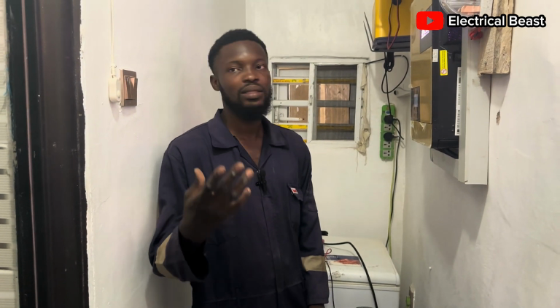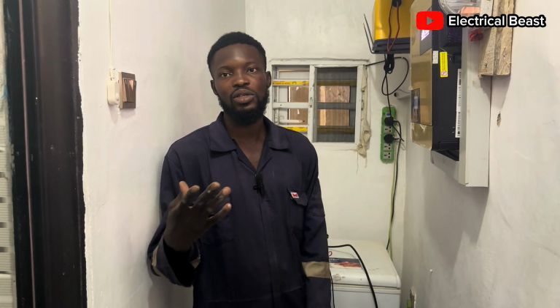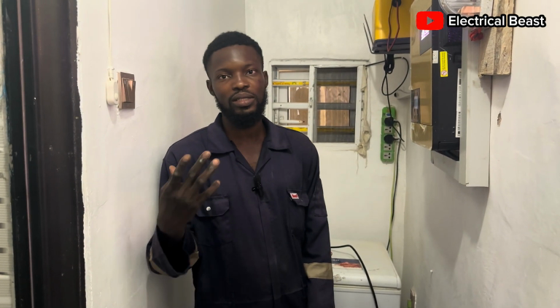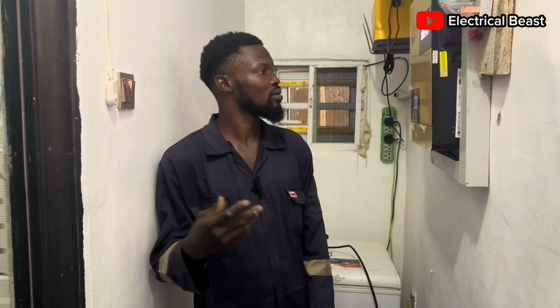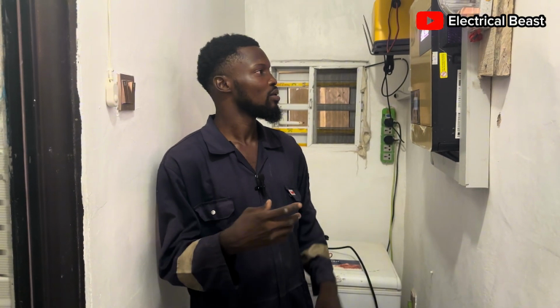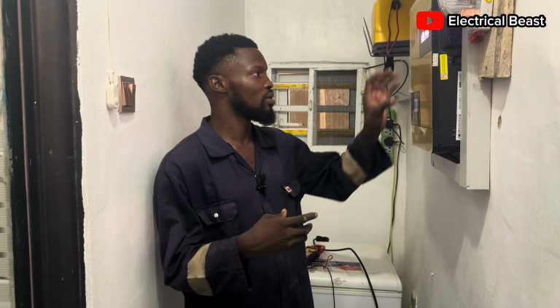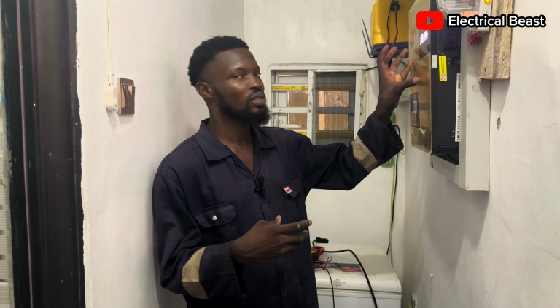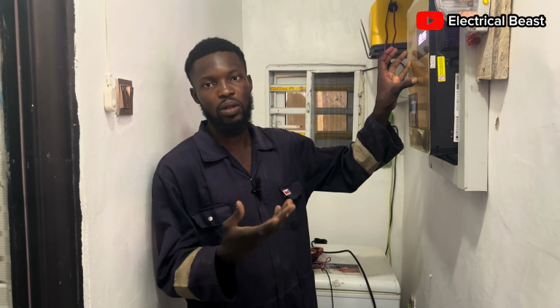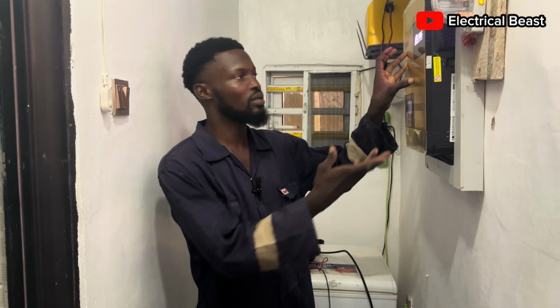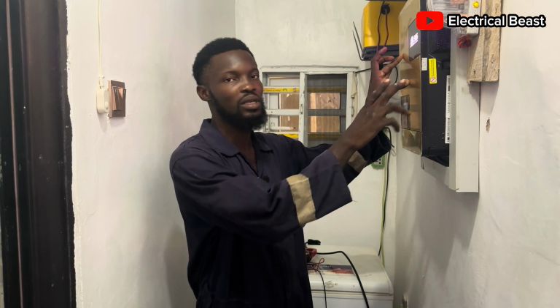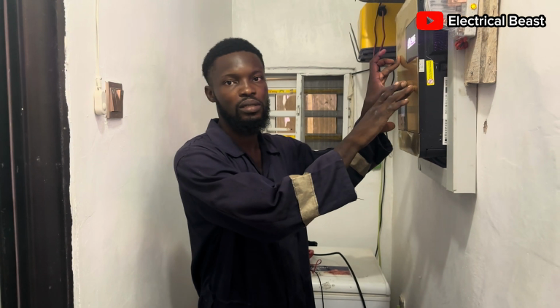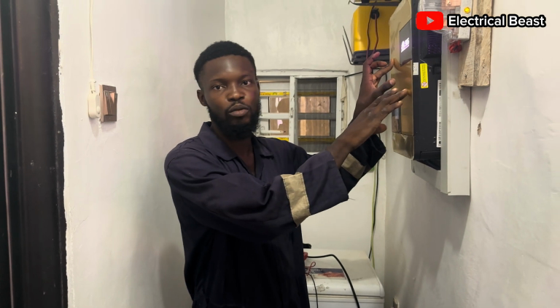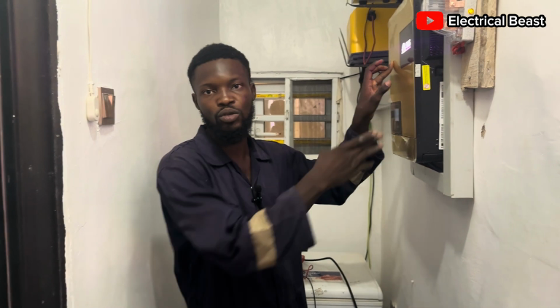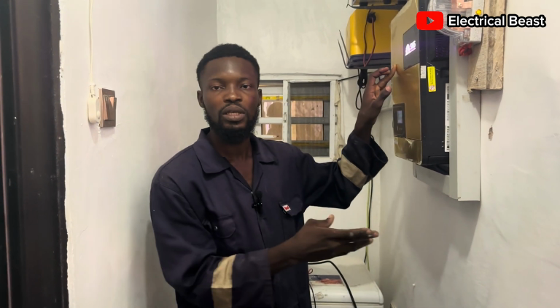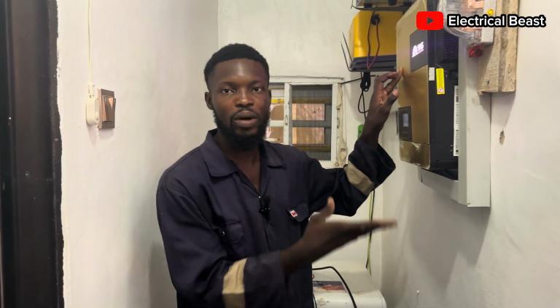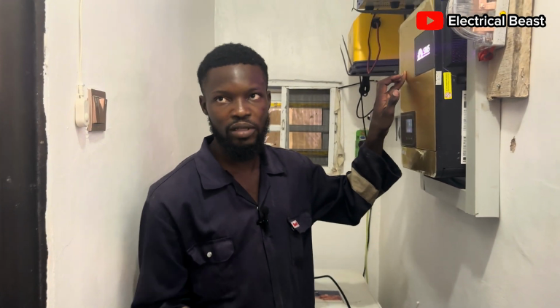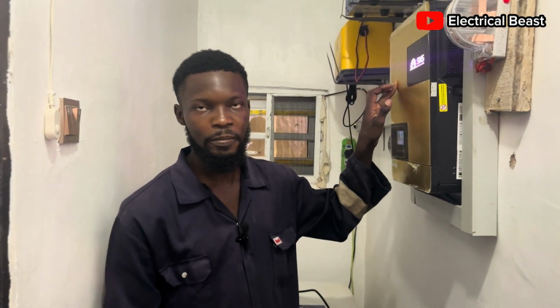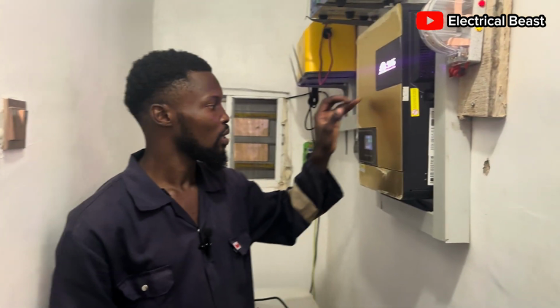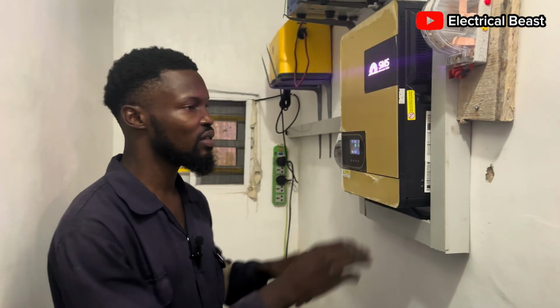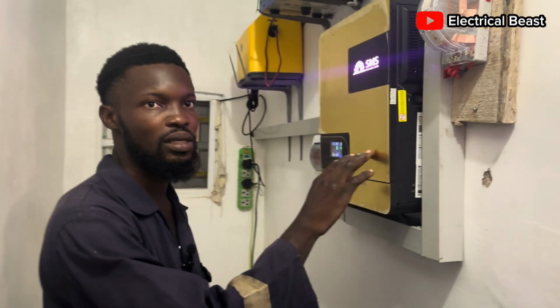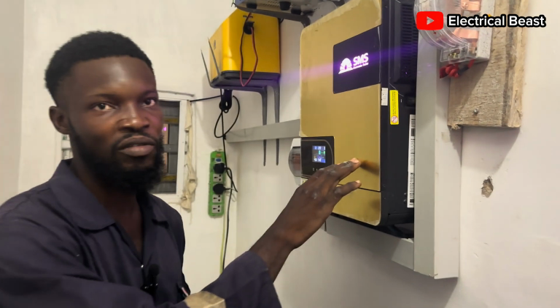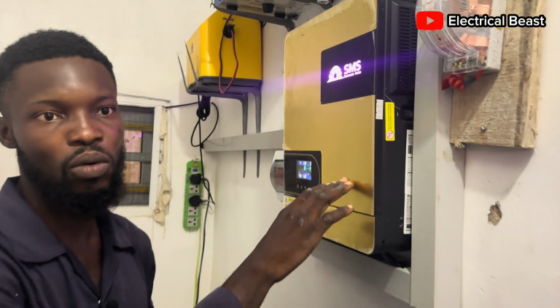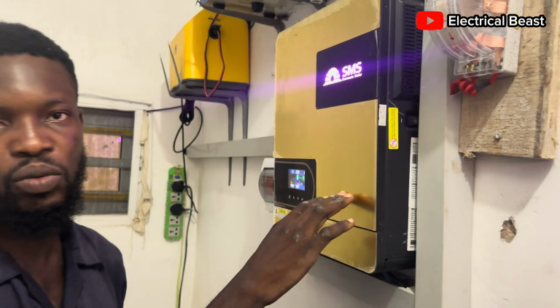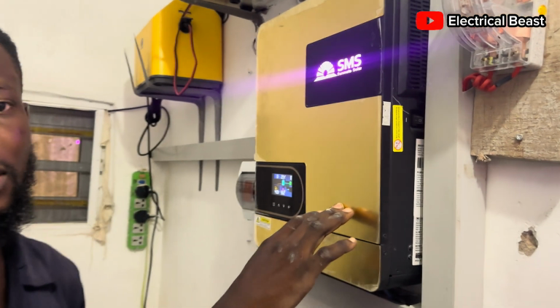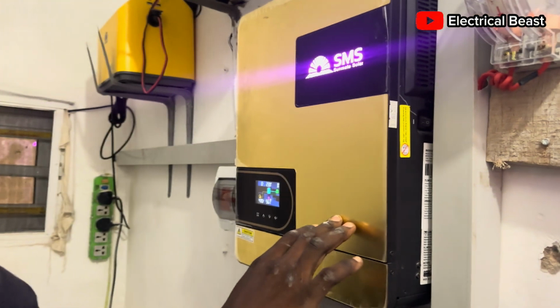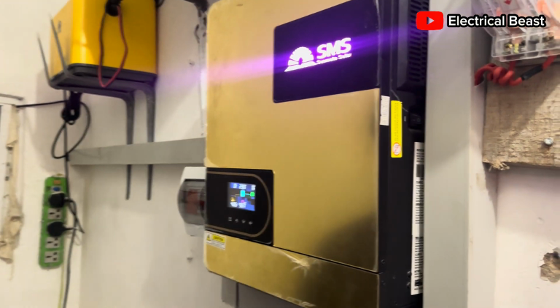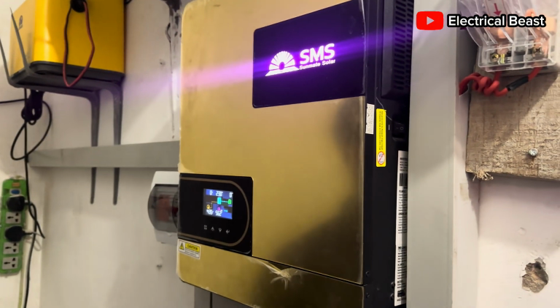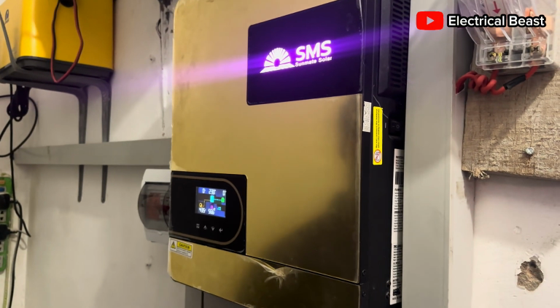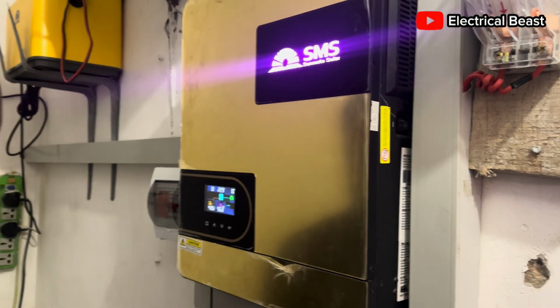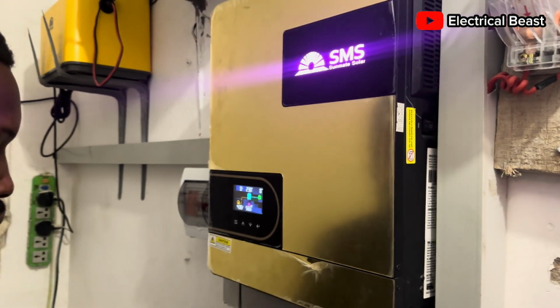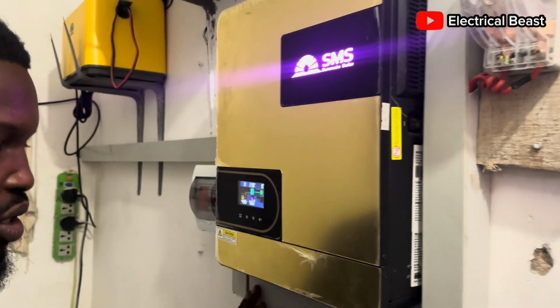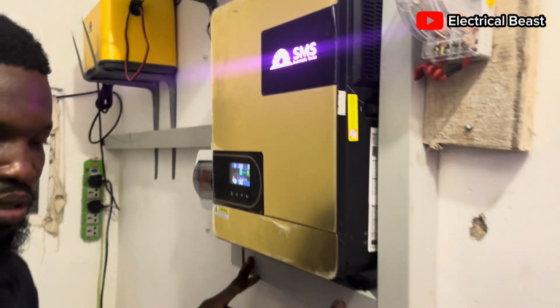We just installed this SMA 6.2 kW inverter. This inverter is the type that works with a battery. As you can see, there is no battery connected.